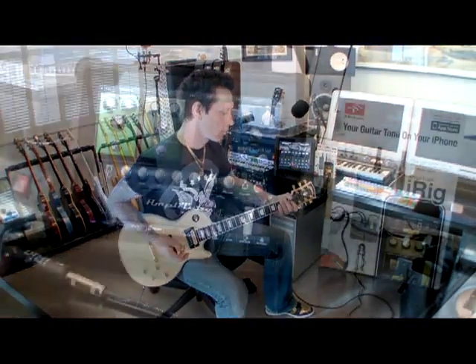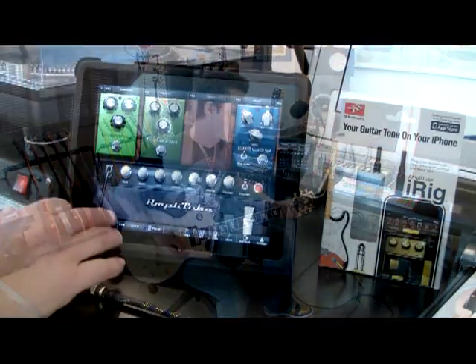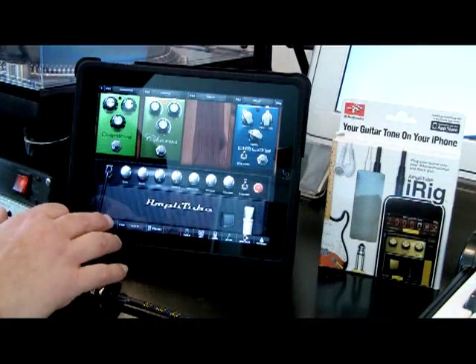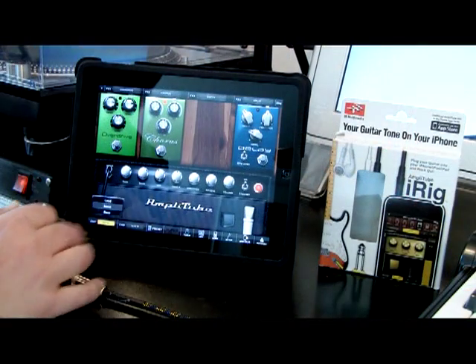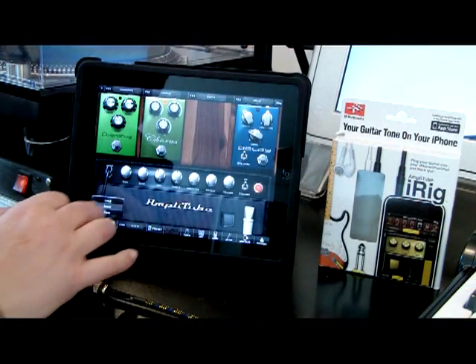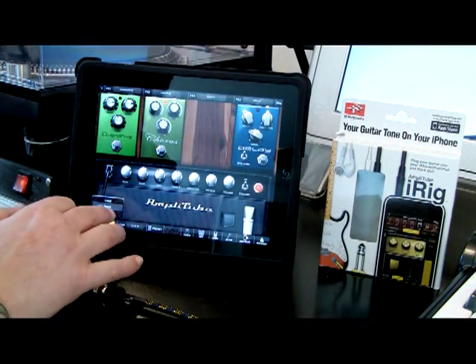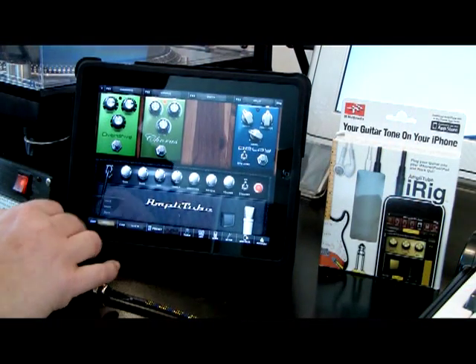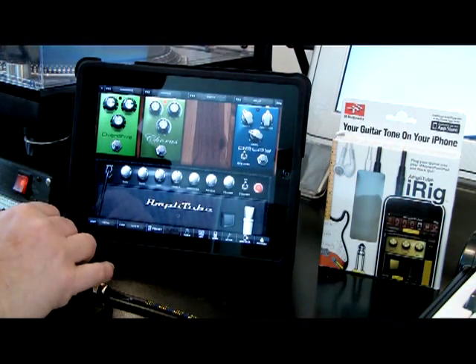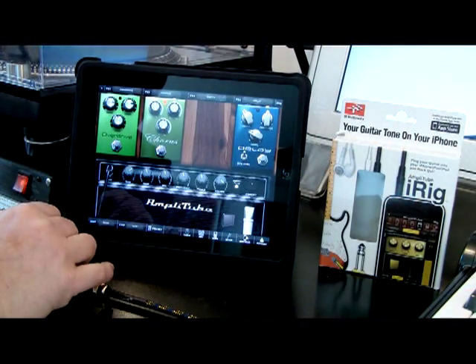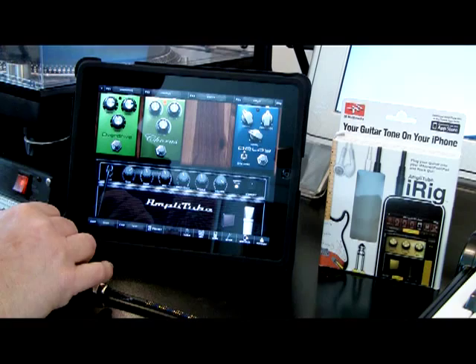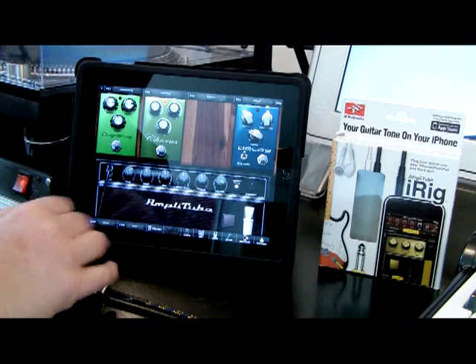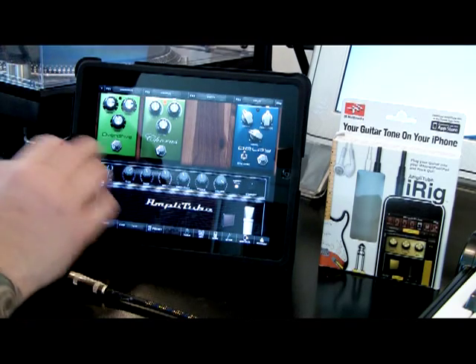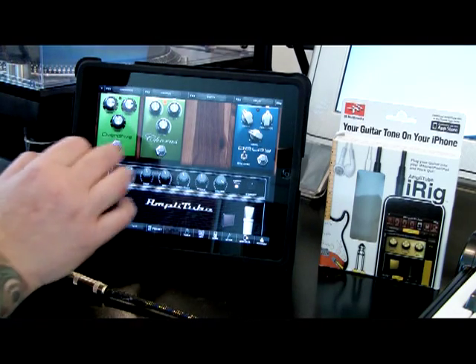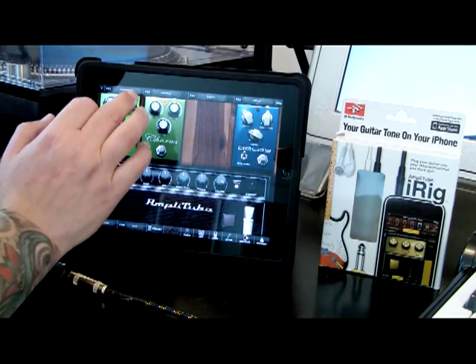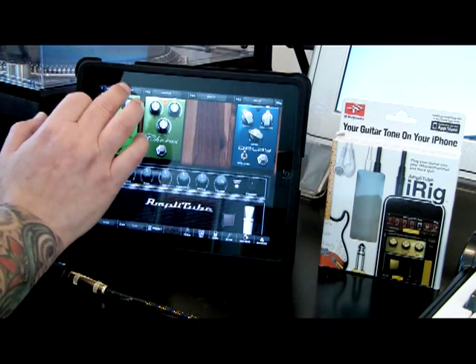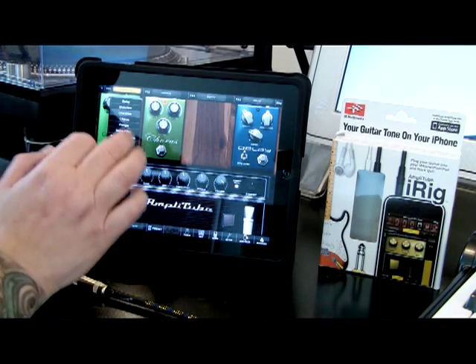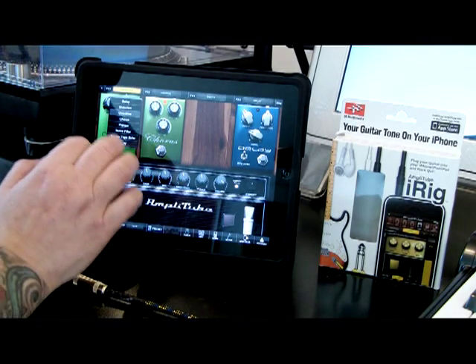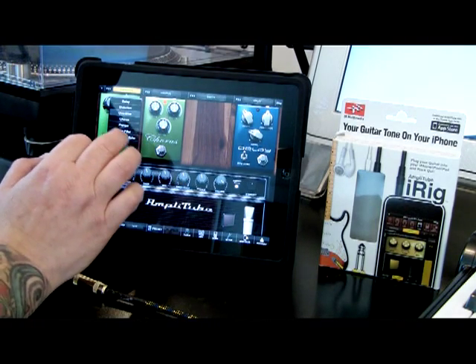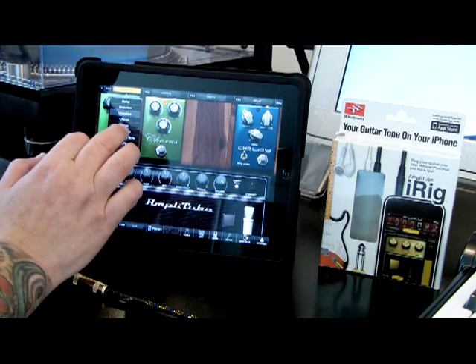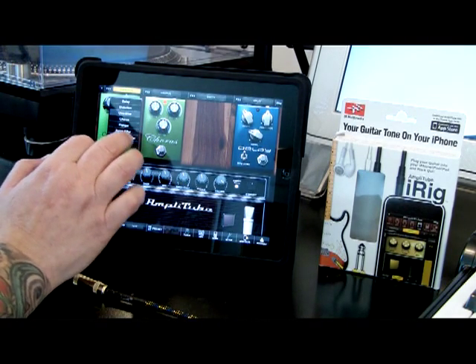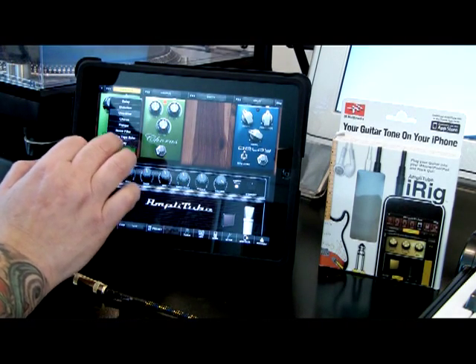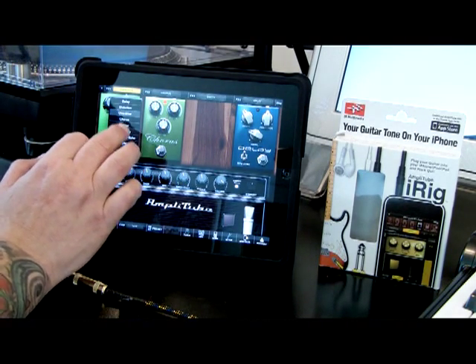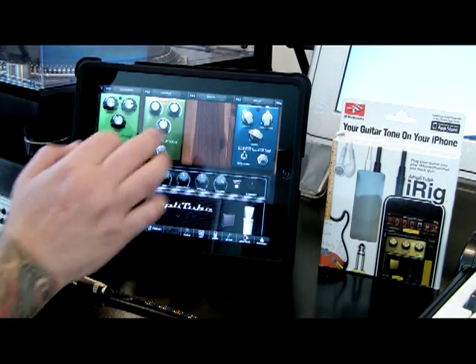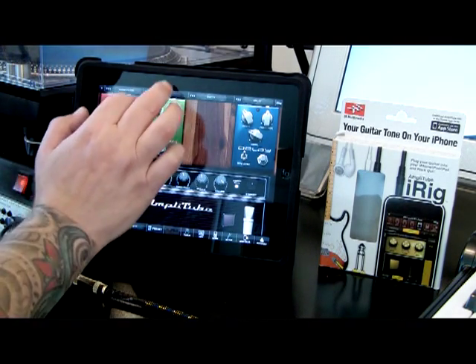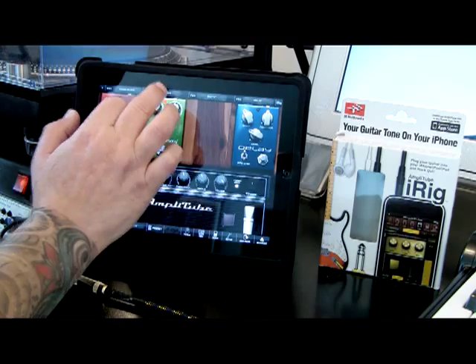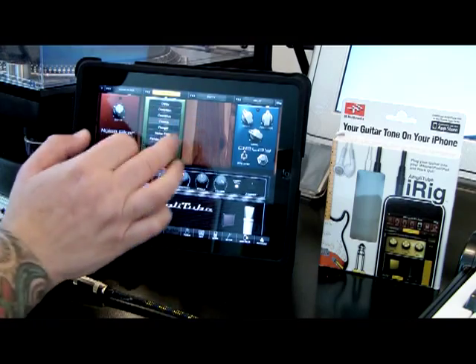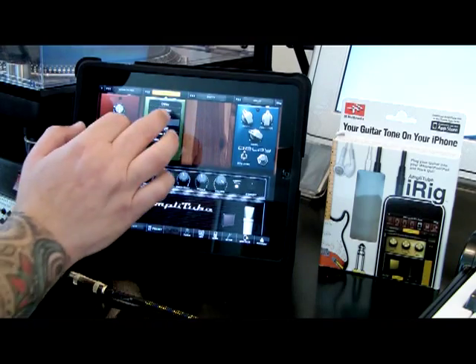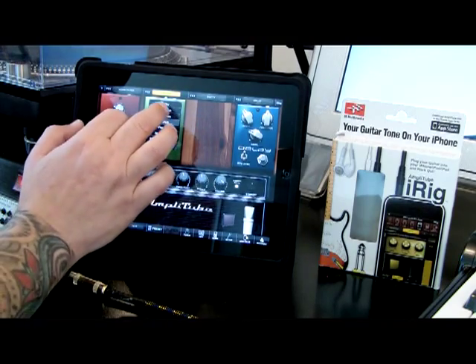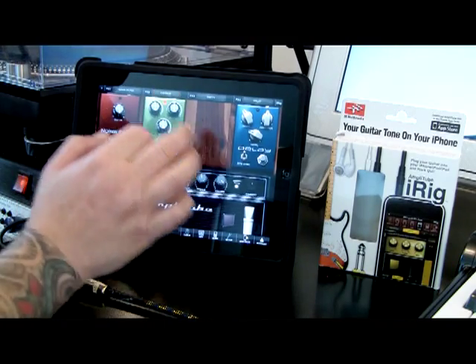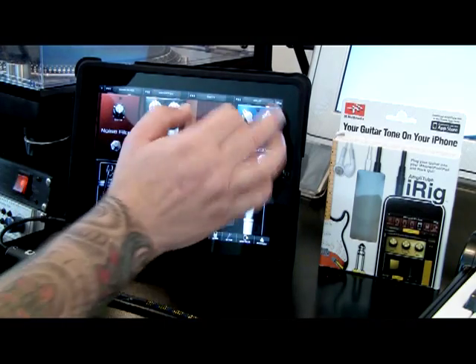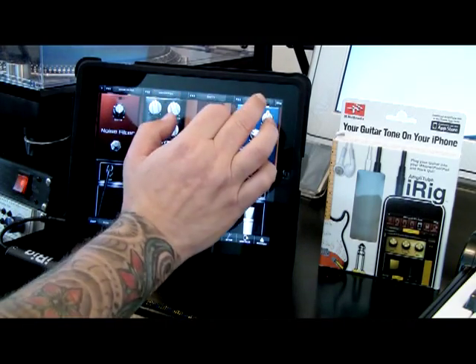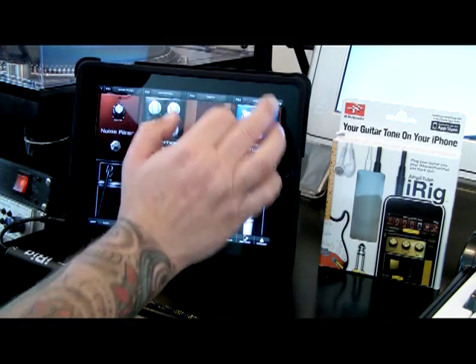Now we can bring the bass head up. It's a completely different sound. And we can throw some bass down.